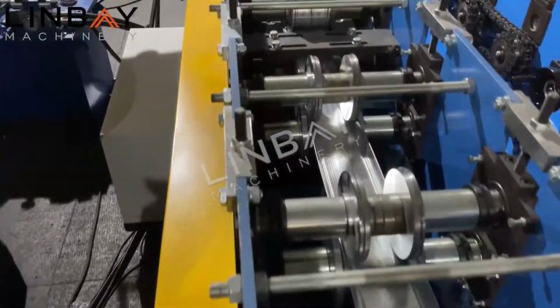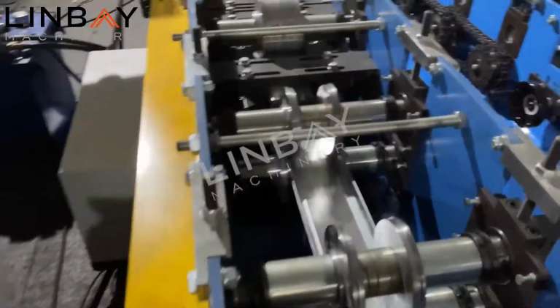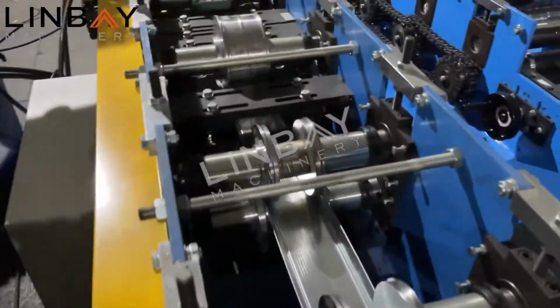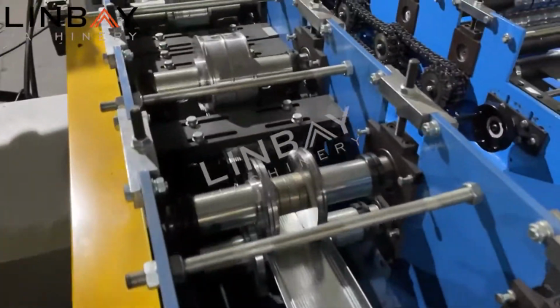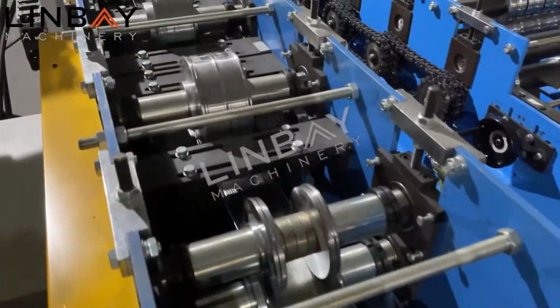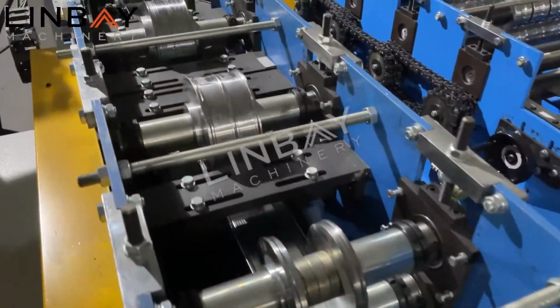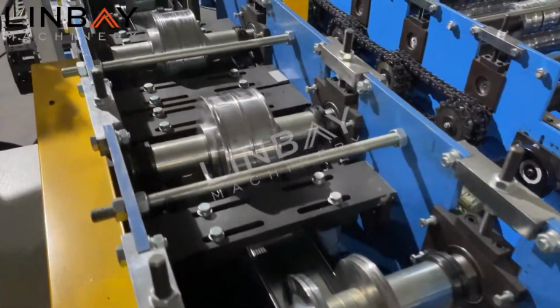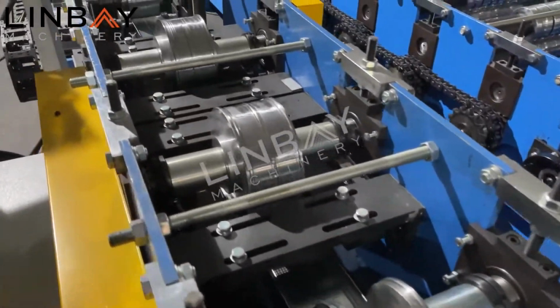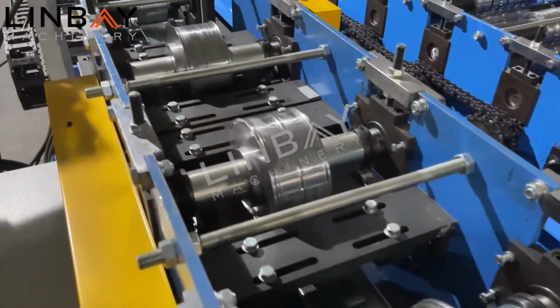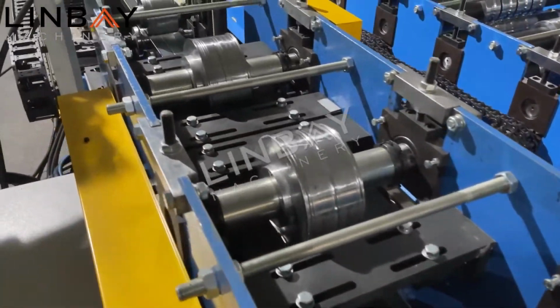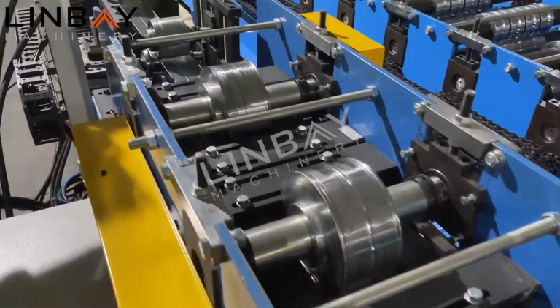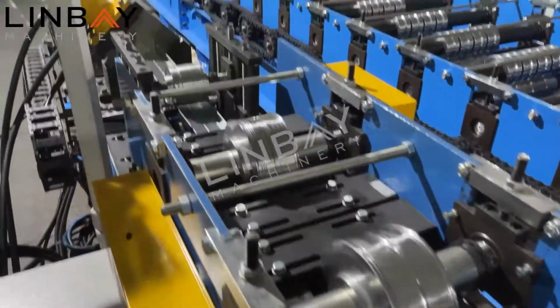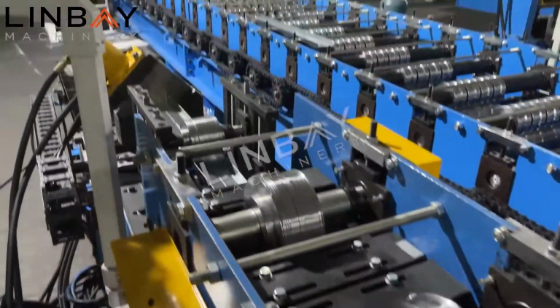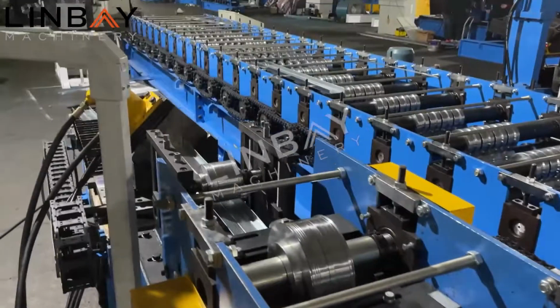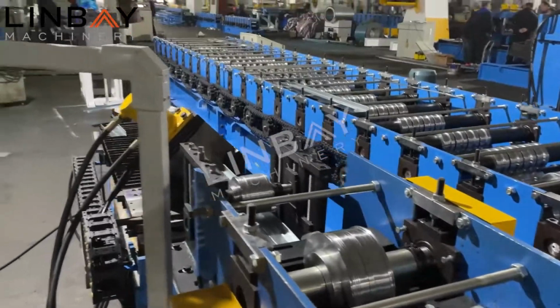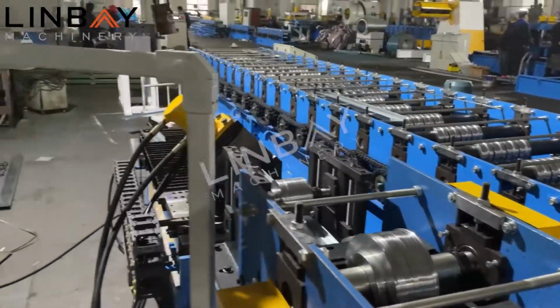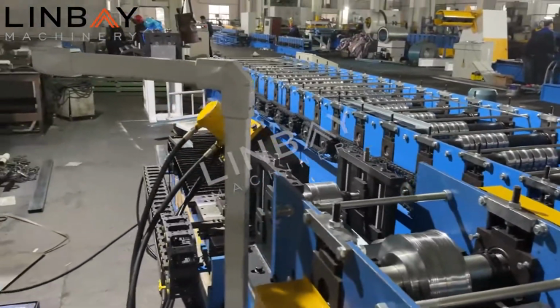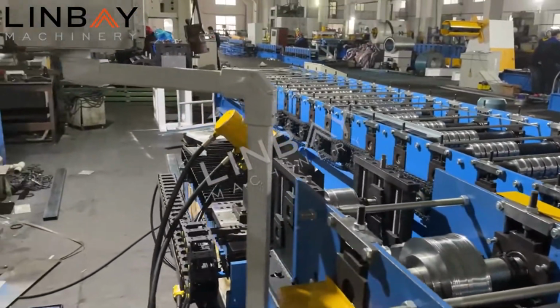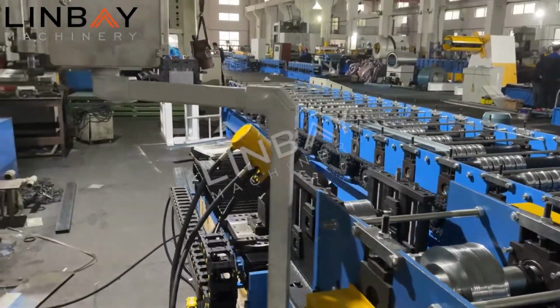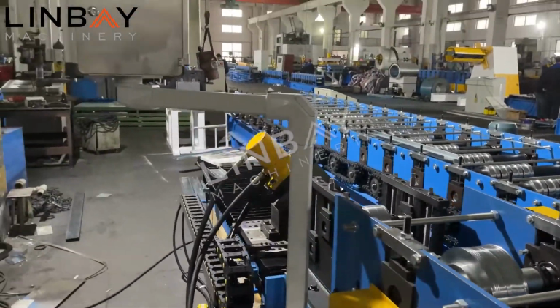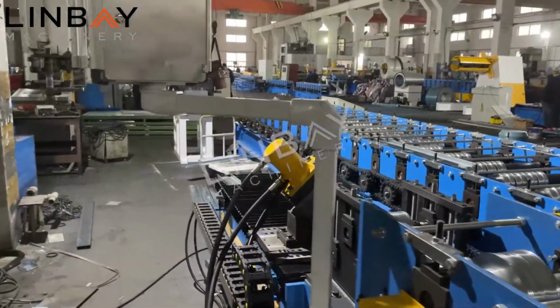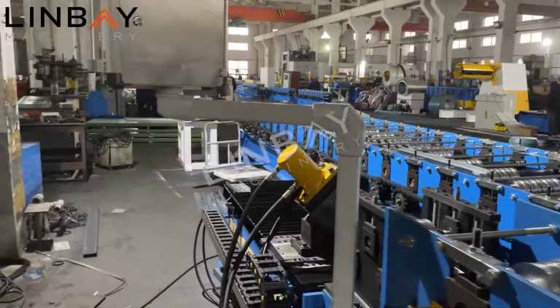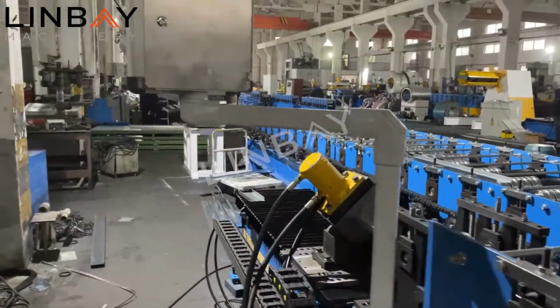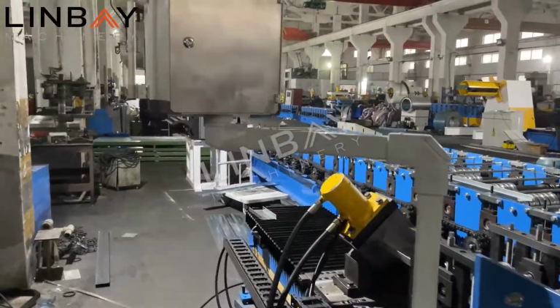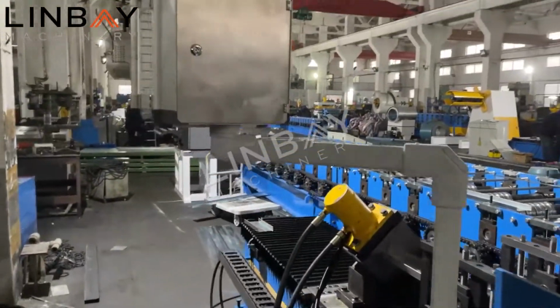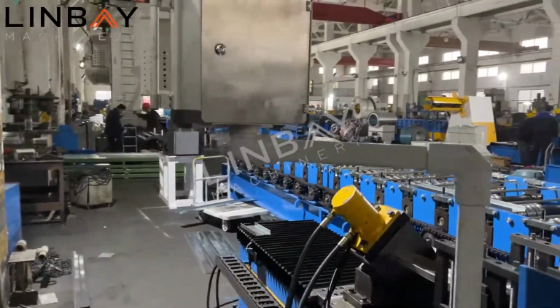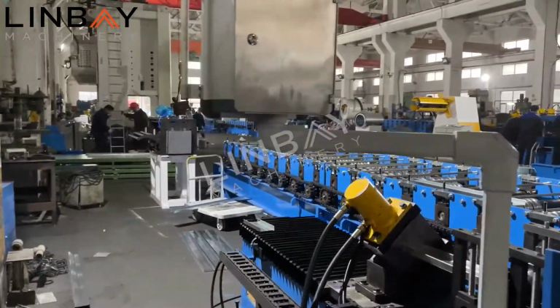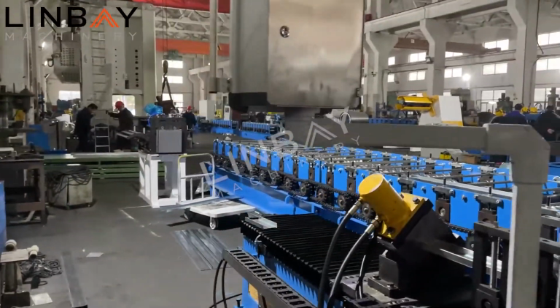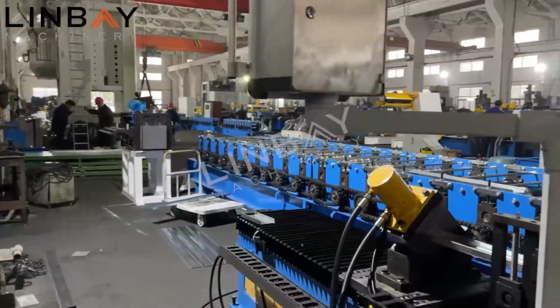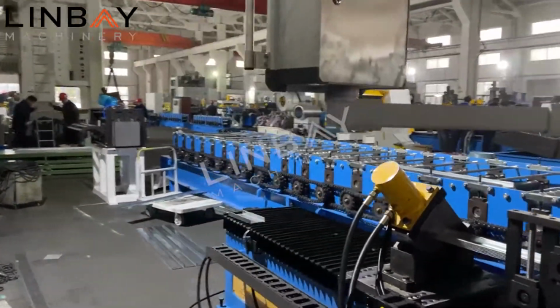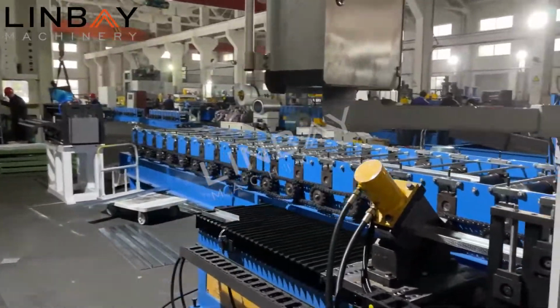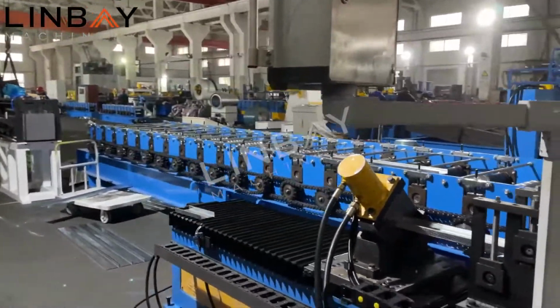This machine is very compact and it won't occupy a lot of space in your working factory.